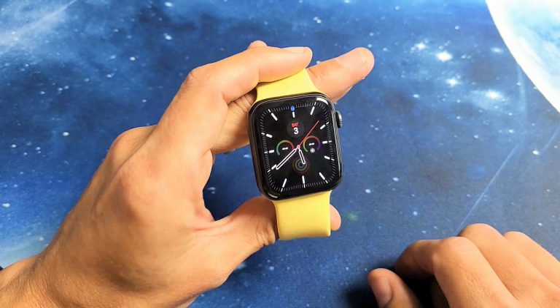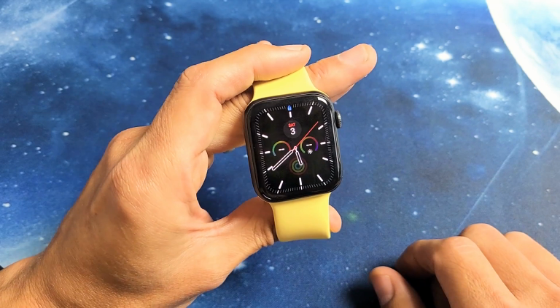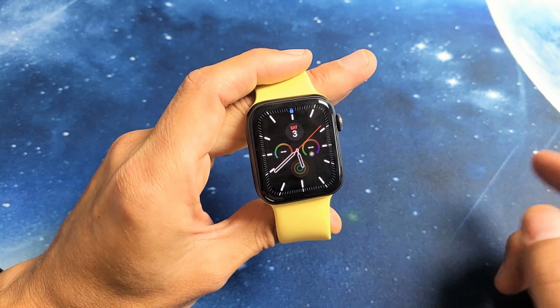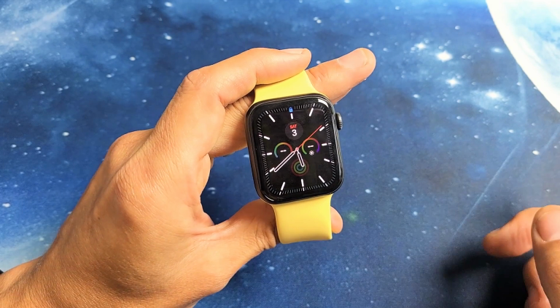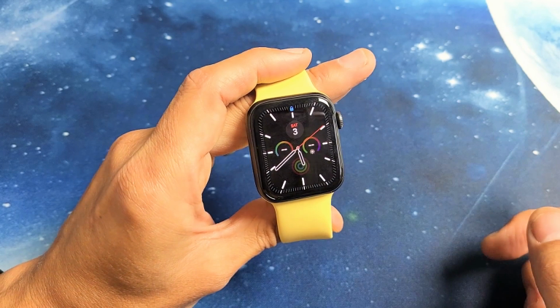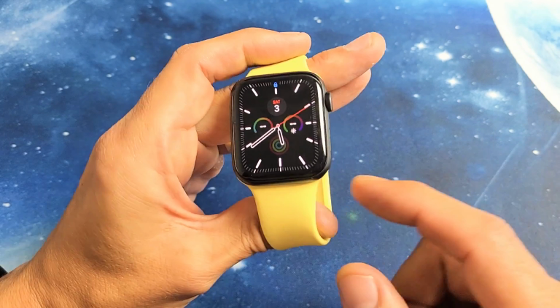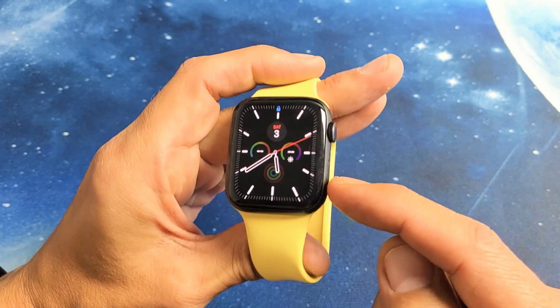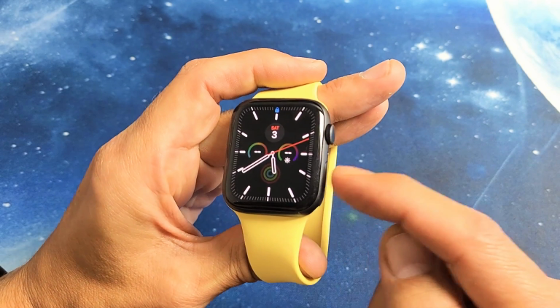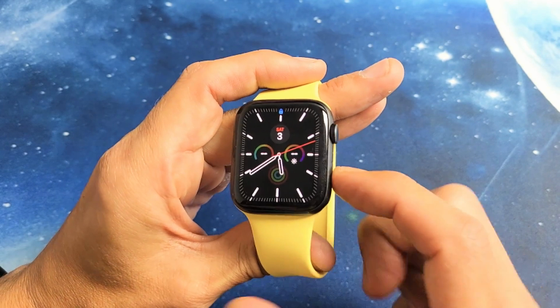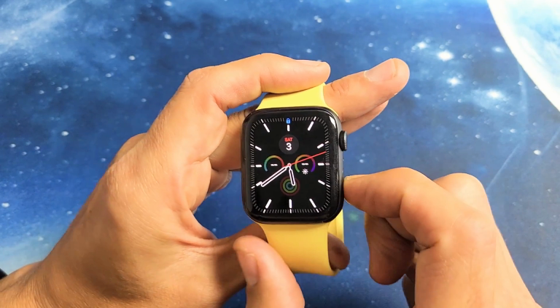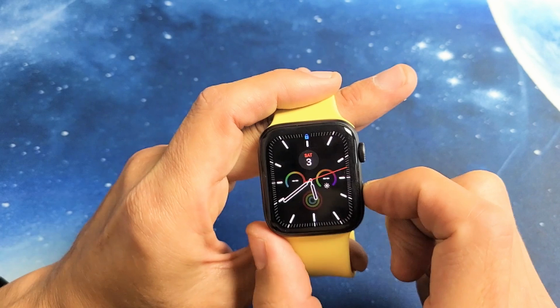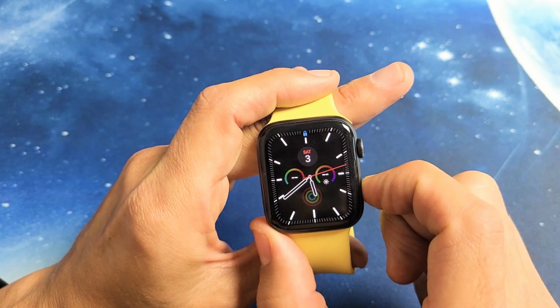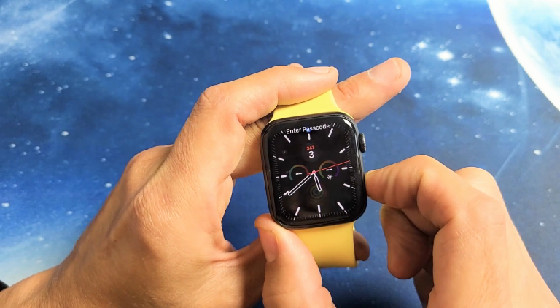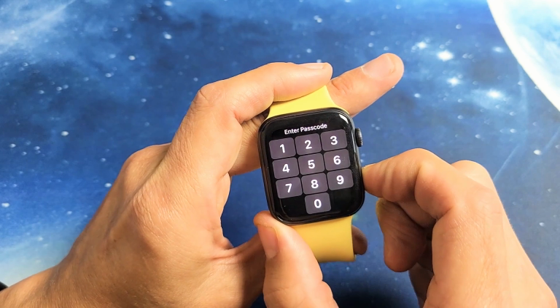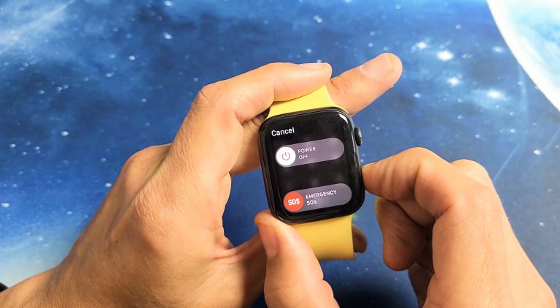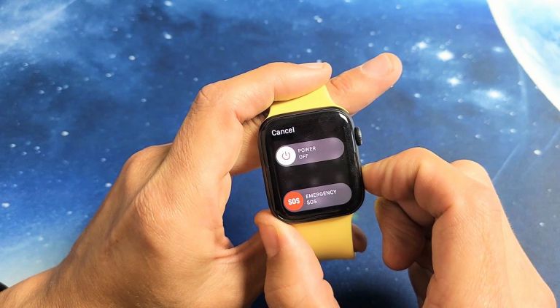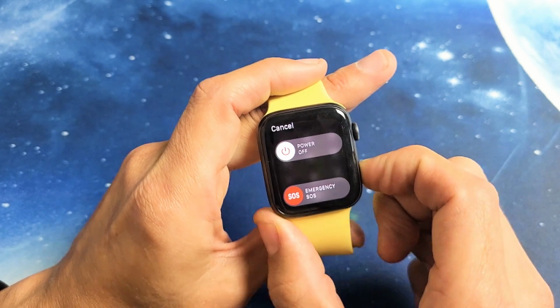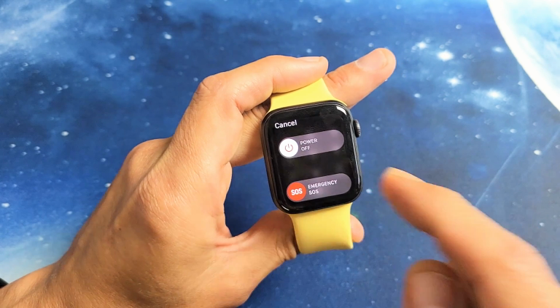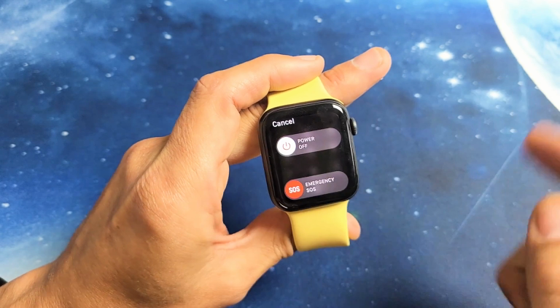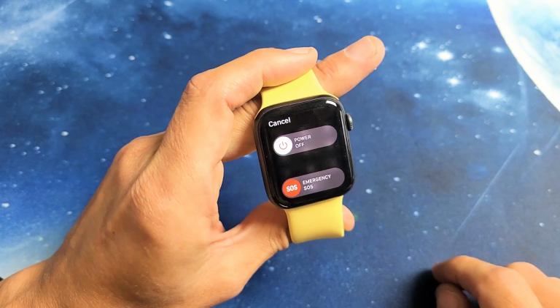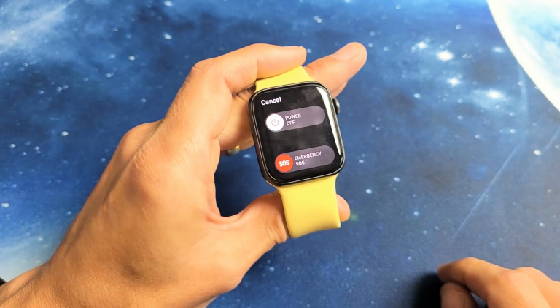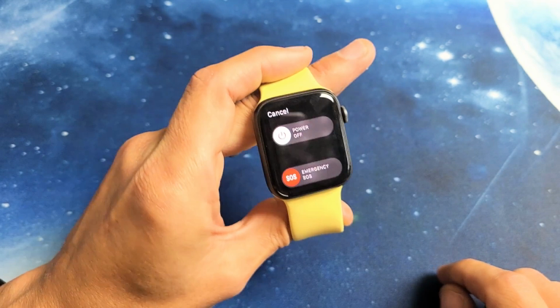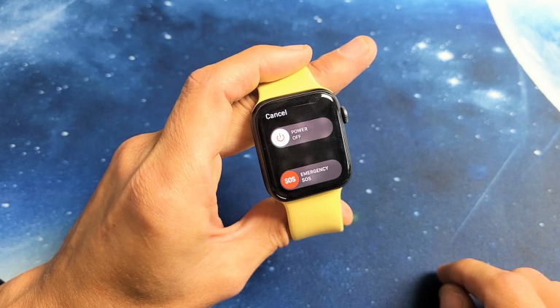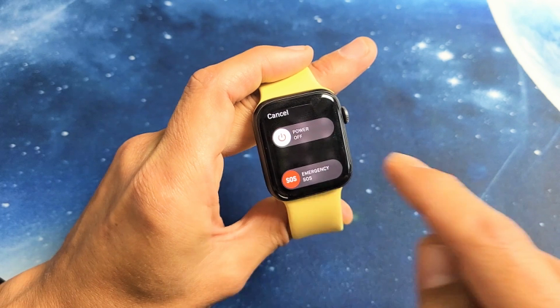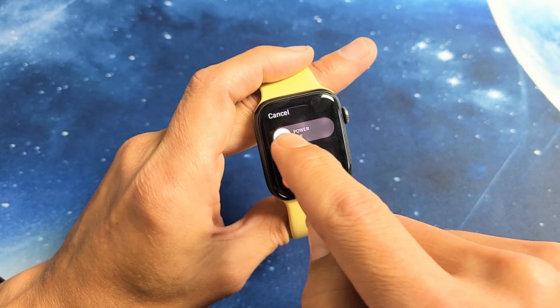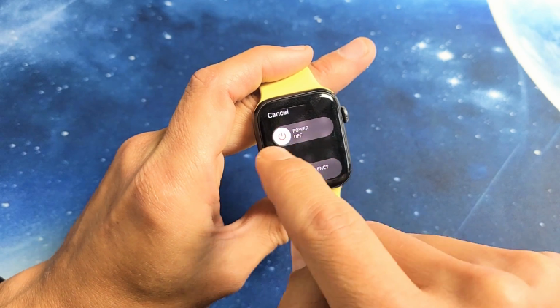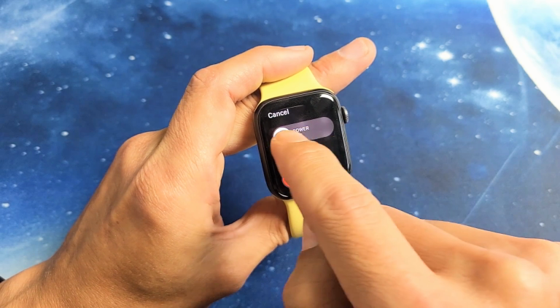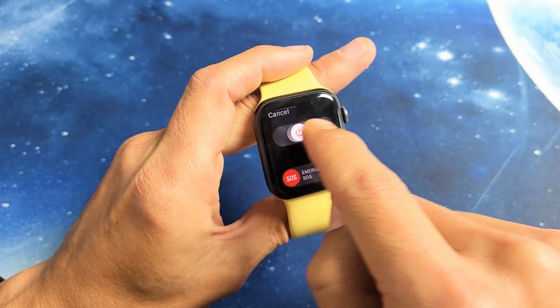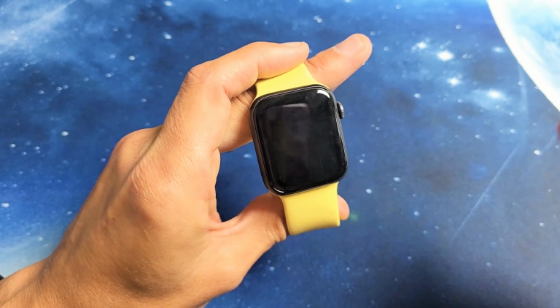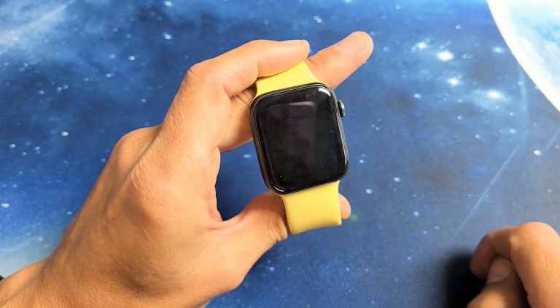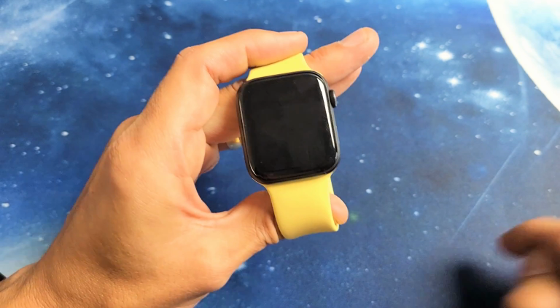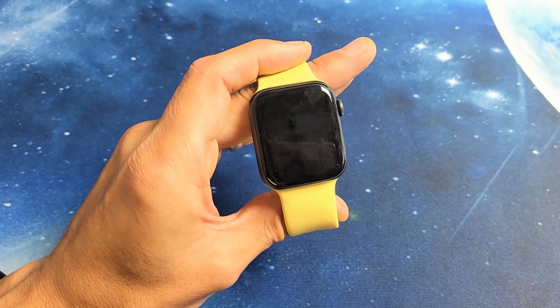So if you want to go ahead and turn it off or power it off, you have the side button here. Just press and hold the side button until the power slider off menu pops up right there. If you want to turn it off, just slide power off until it's off.